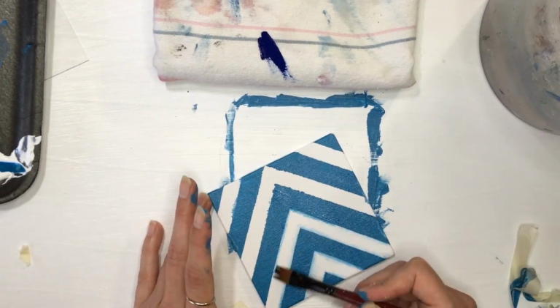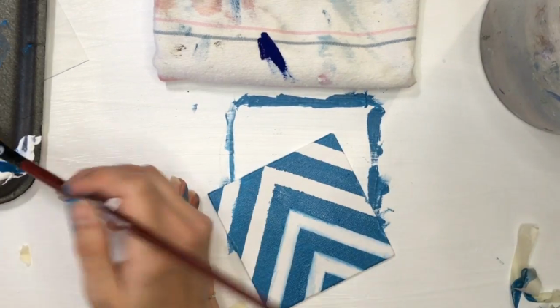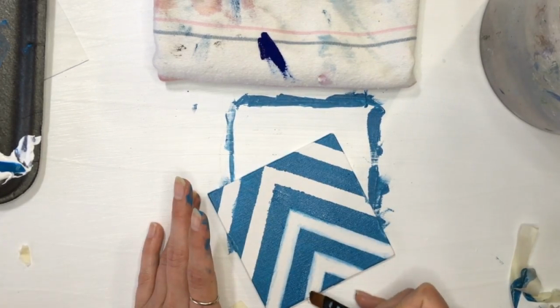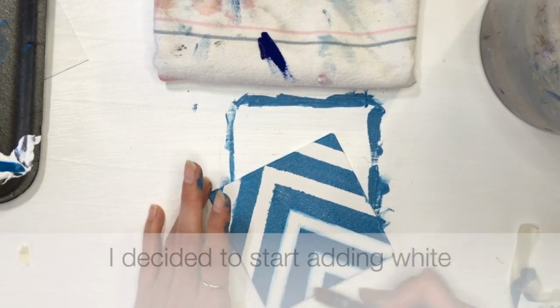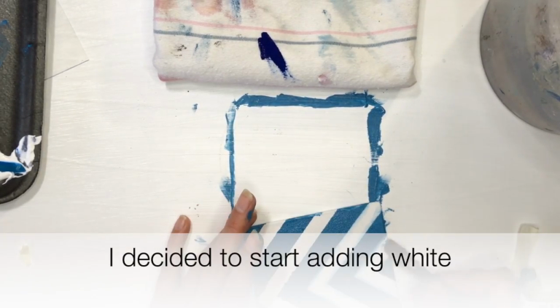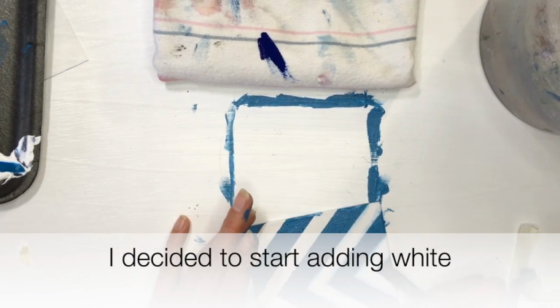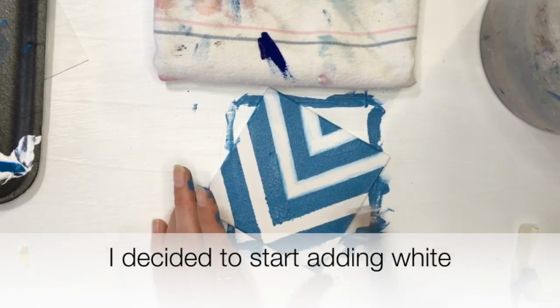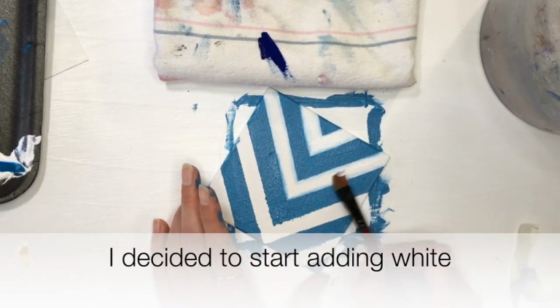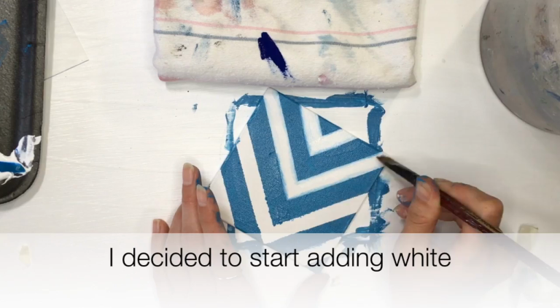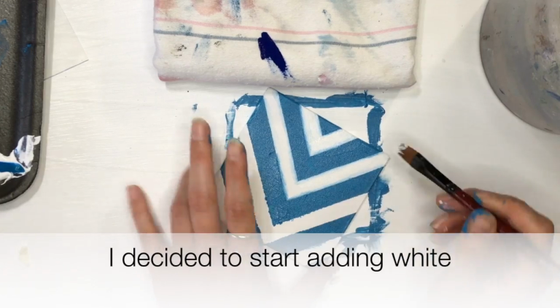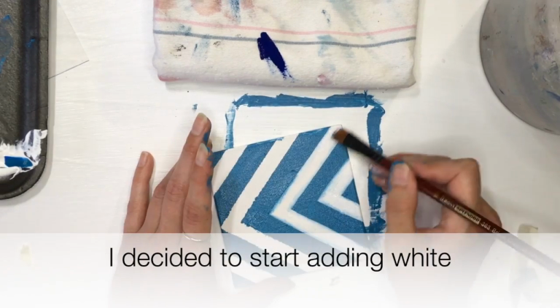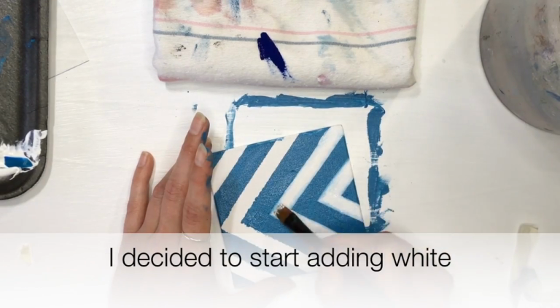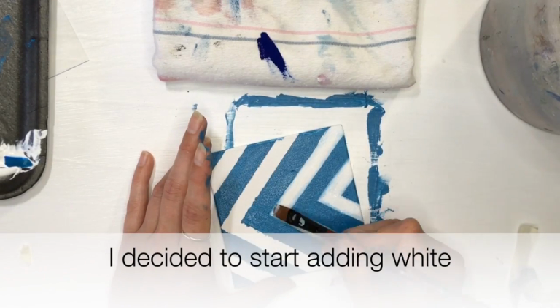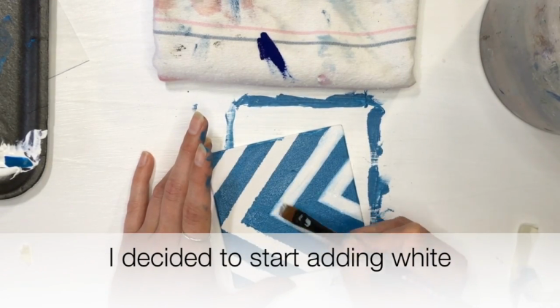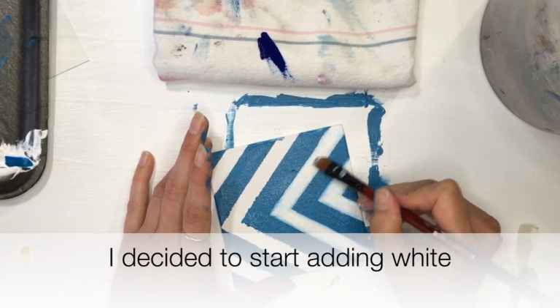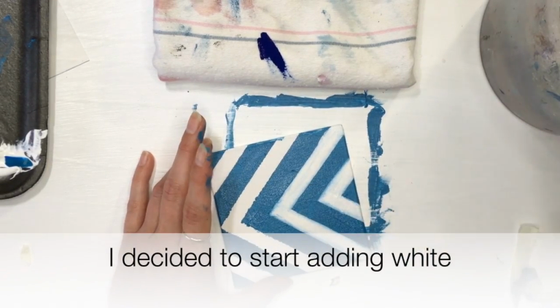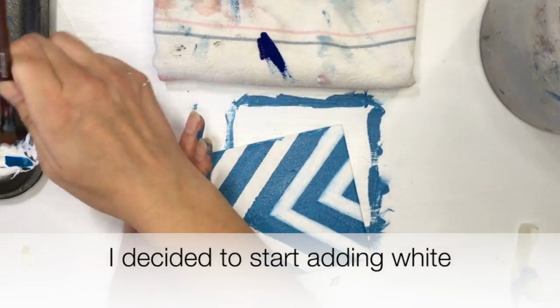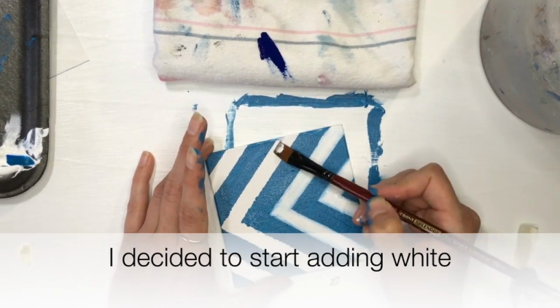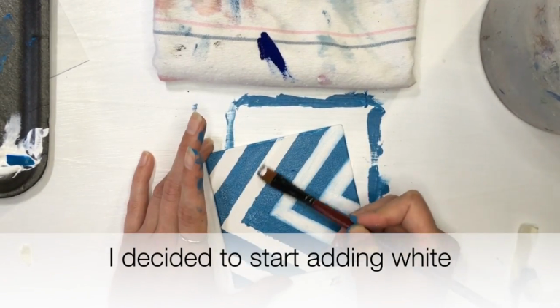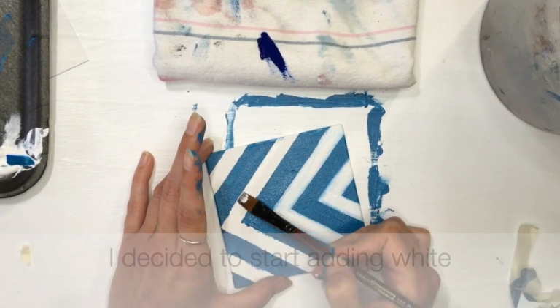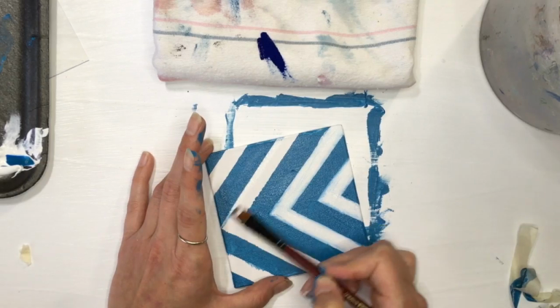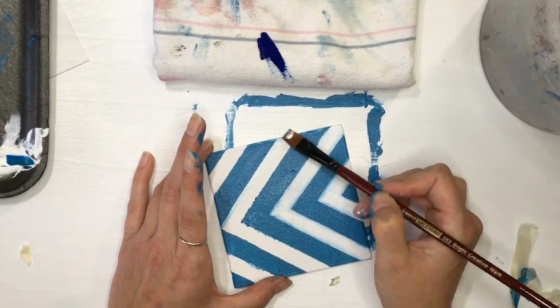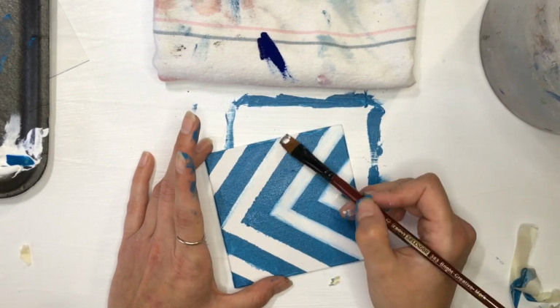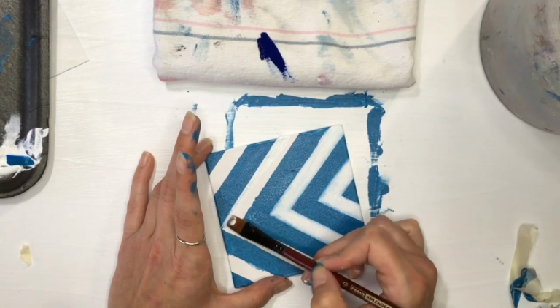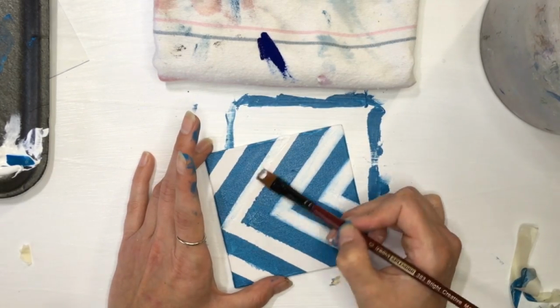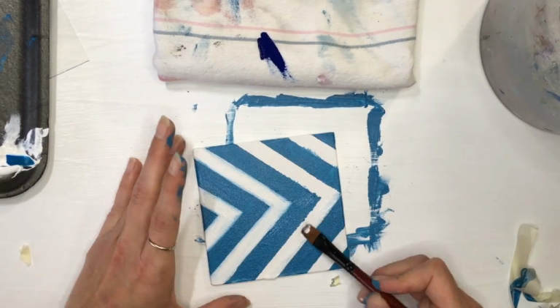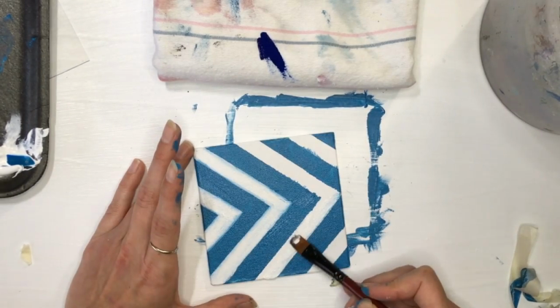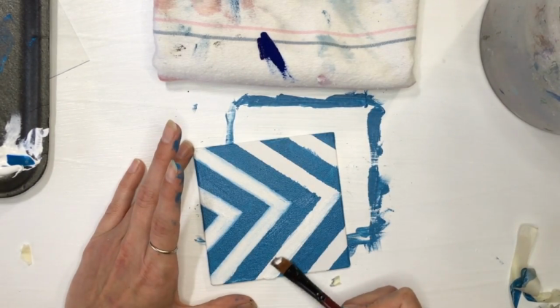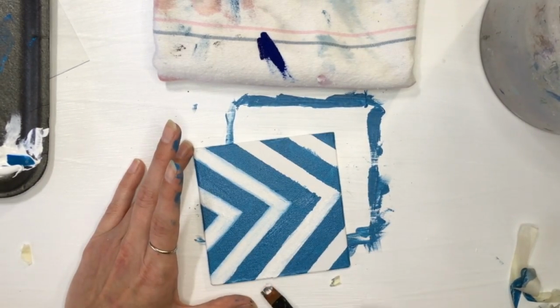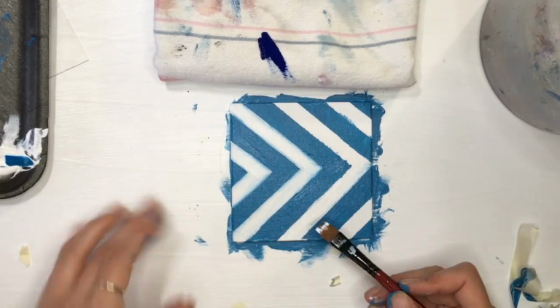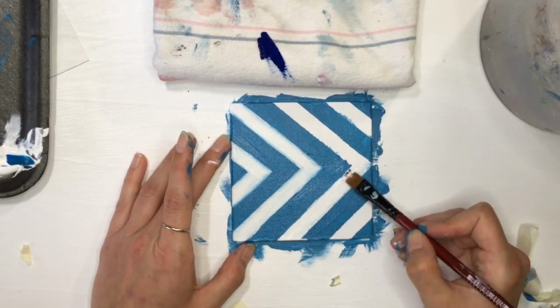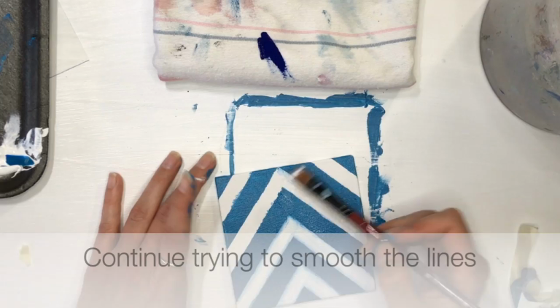Right here I started adding white paint — I just thought it was a little bit easier to work with because it covers. So not only are you using the wet brush, but now you're adding paint to it, so it's going to cover the bleed.